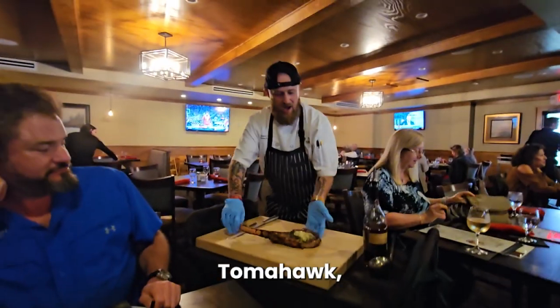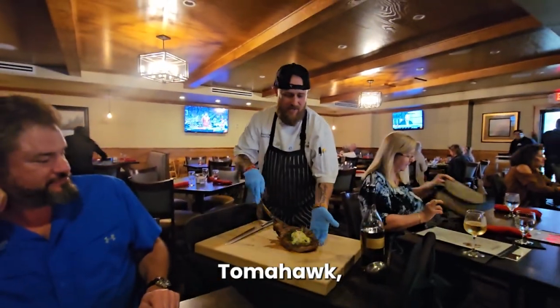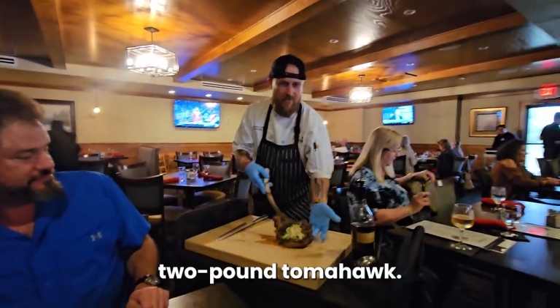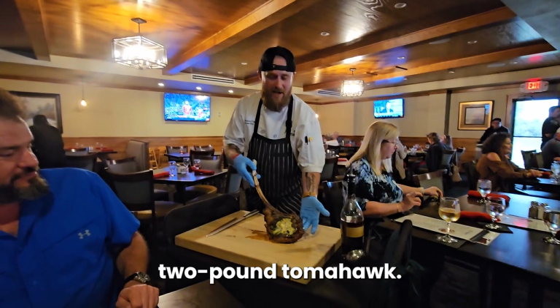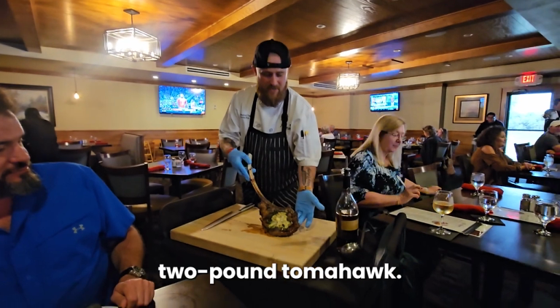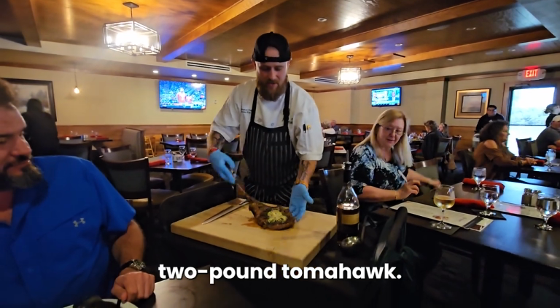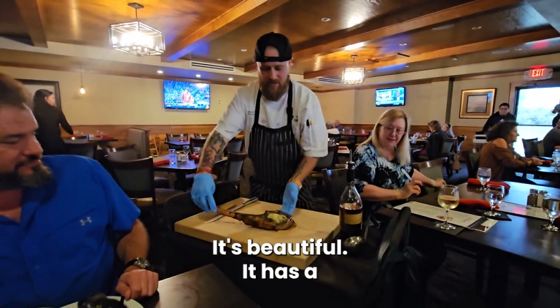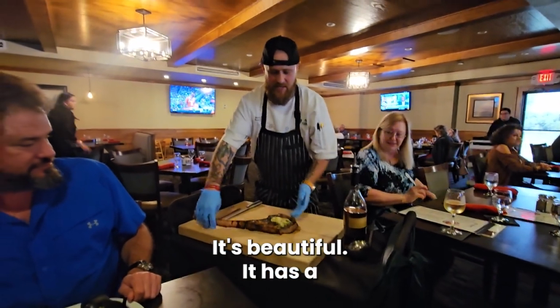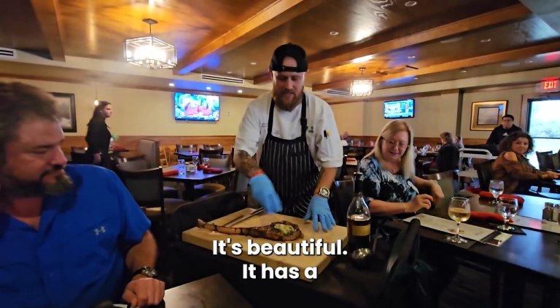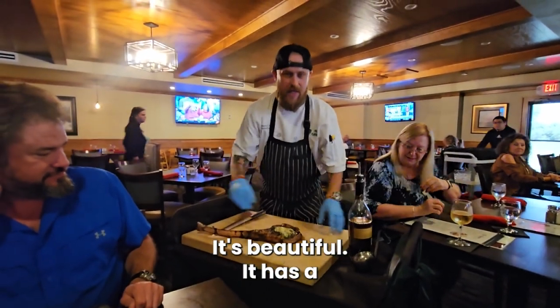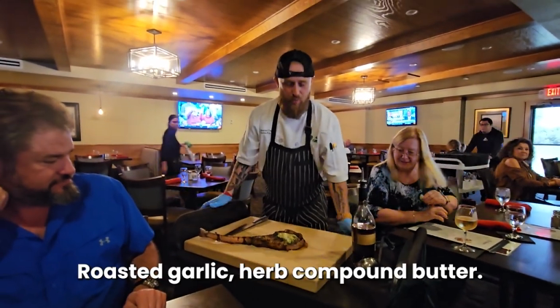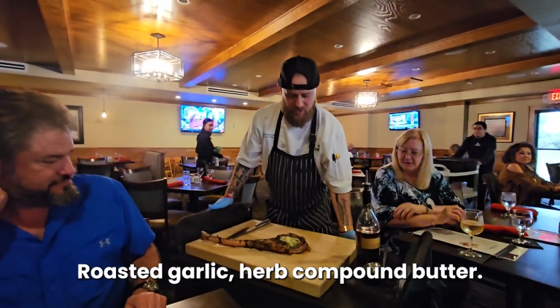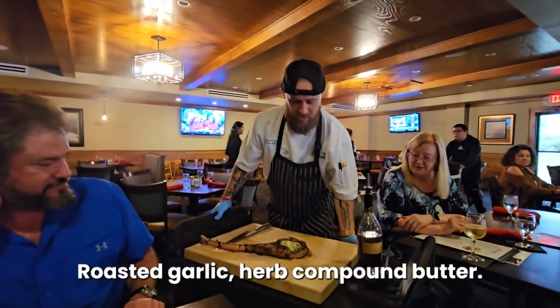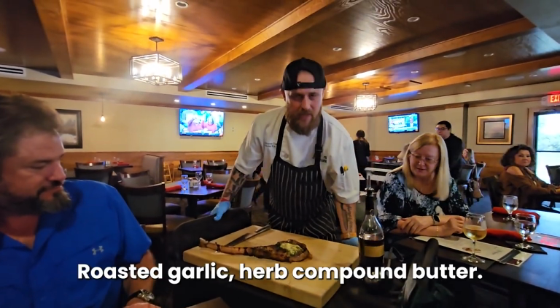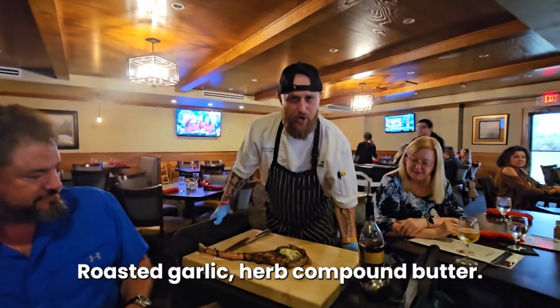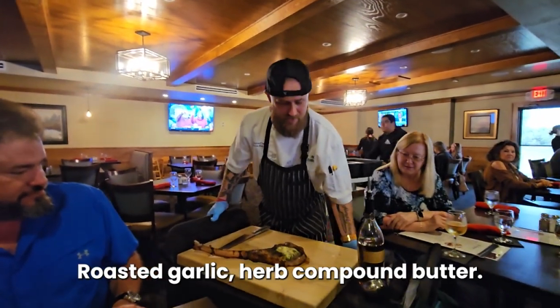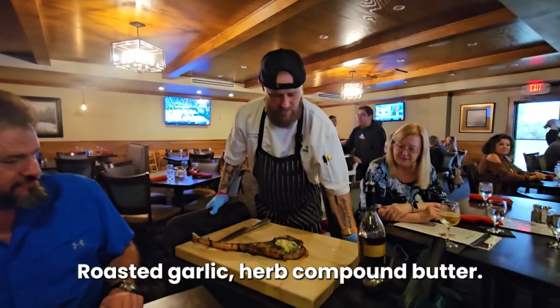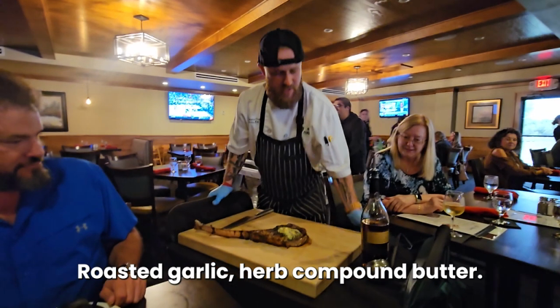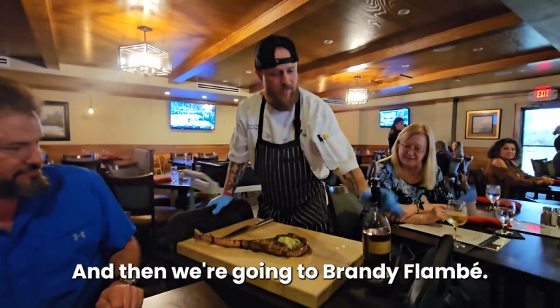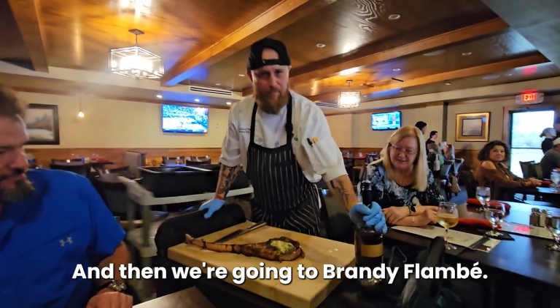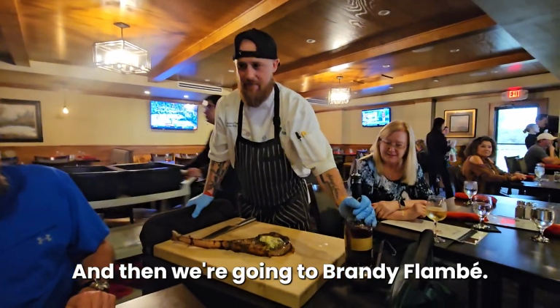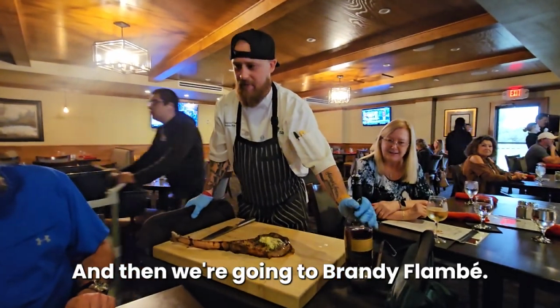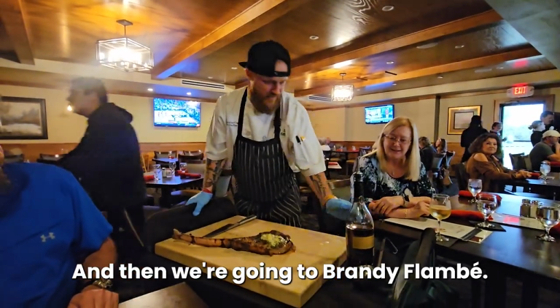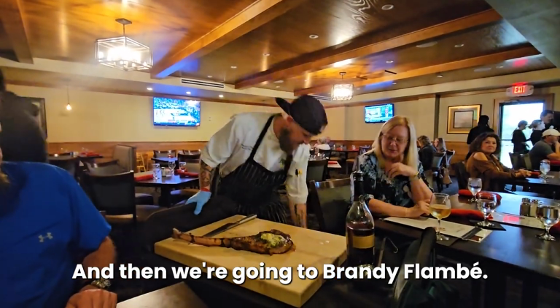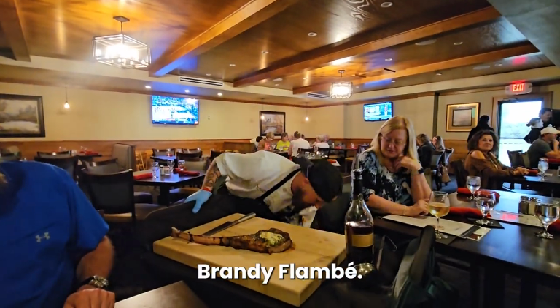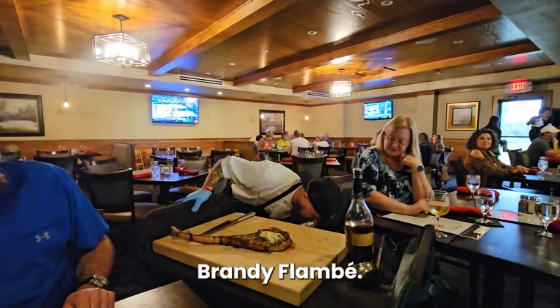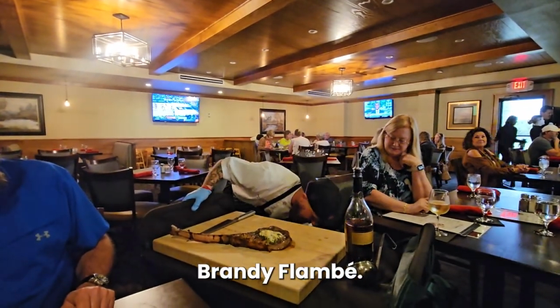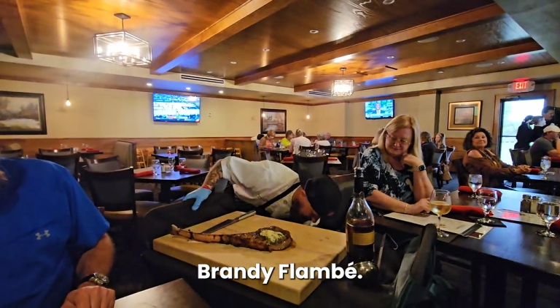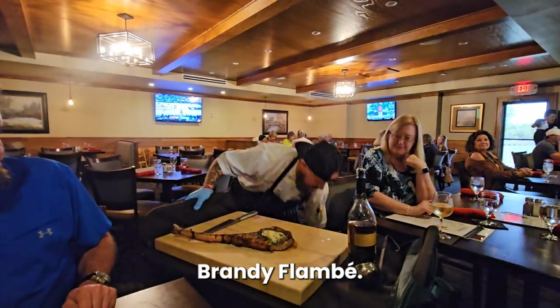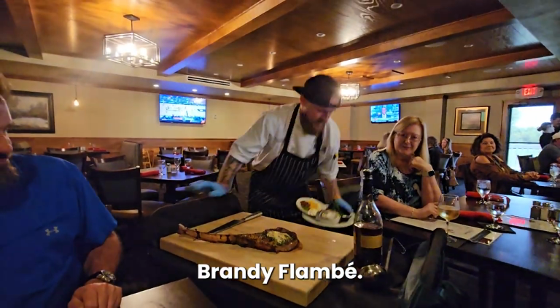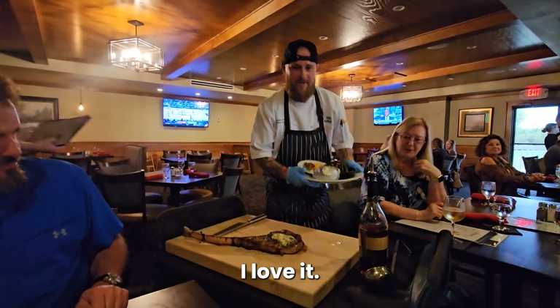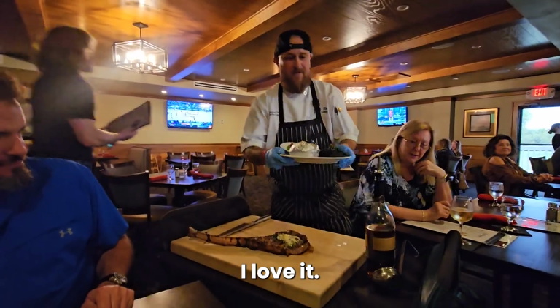Tomahawk. Two pound tomahawk. It's beautiful. It has a roasted garlic herb compound butter and then we're going to have a brandy flambé. Brandy flambé. I love it.